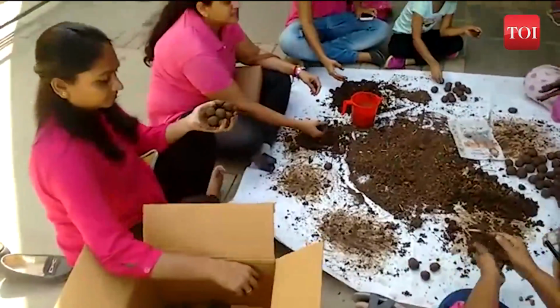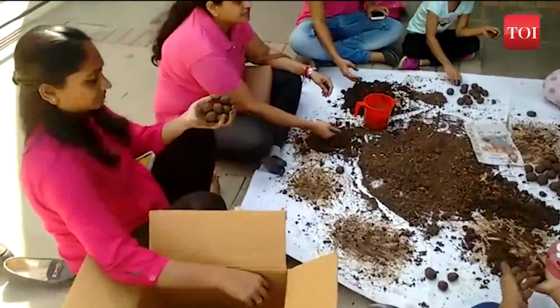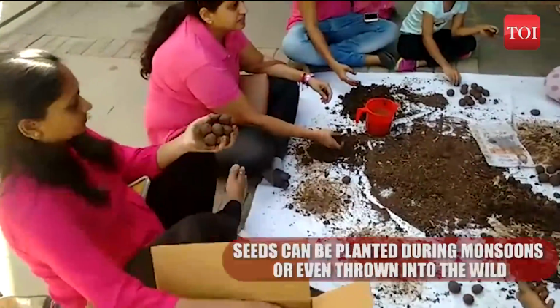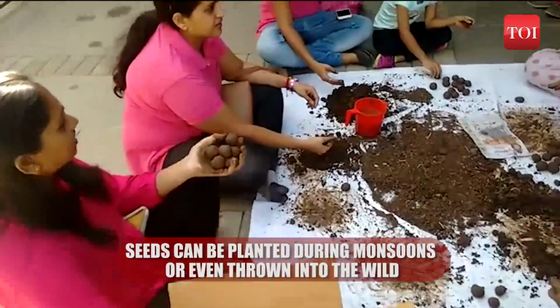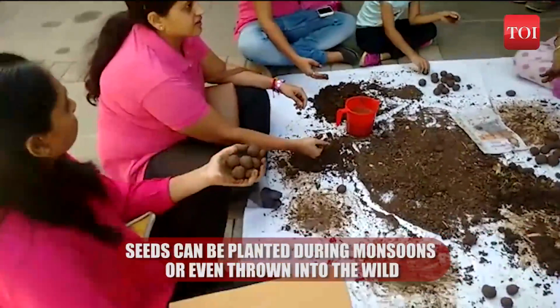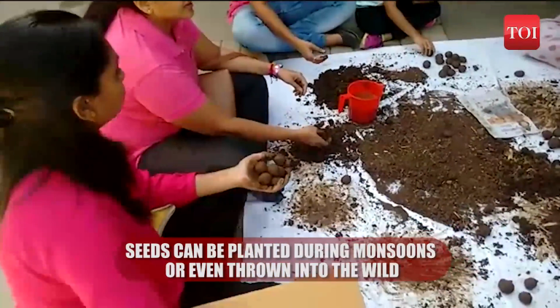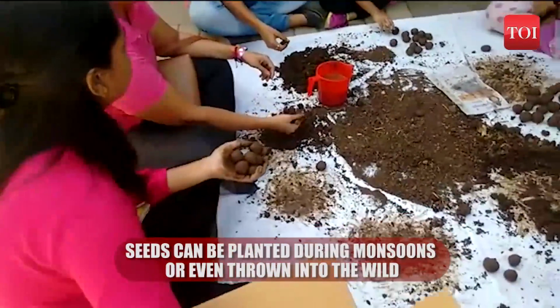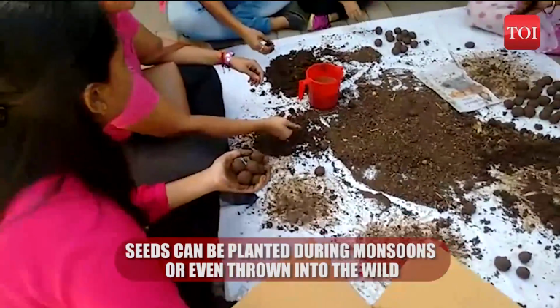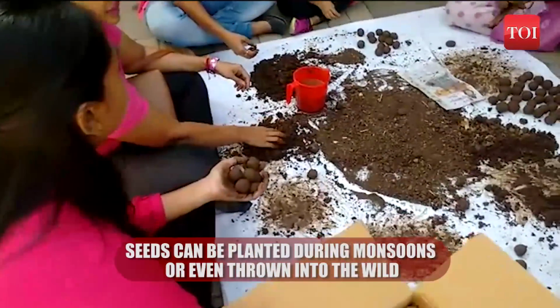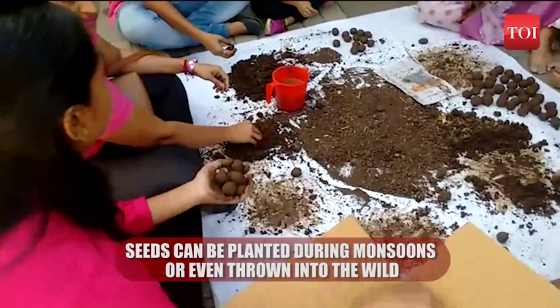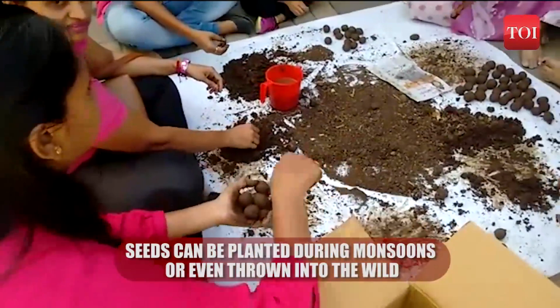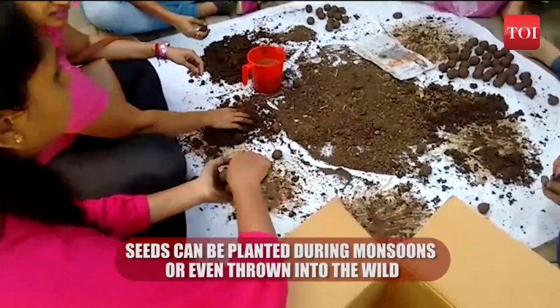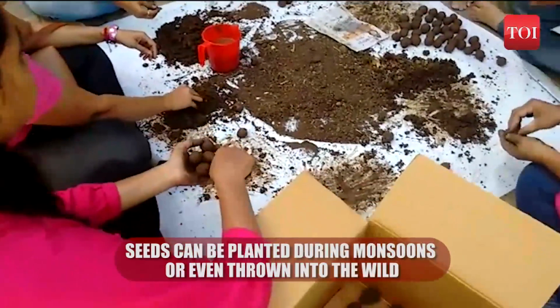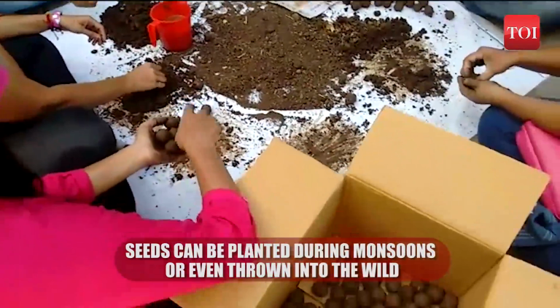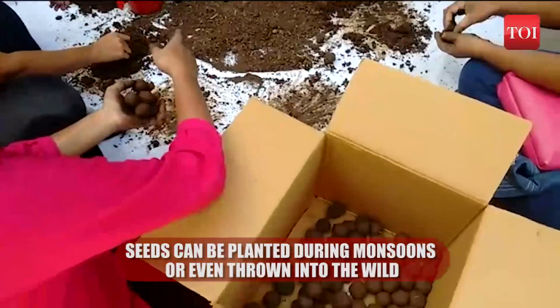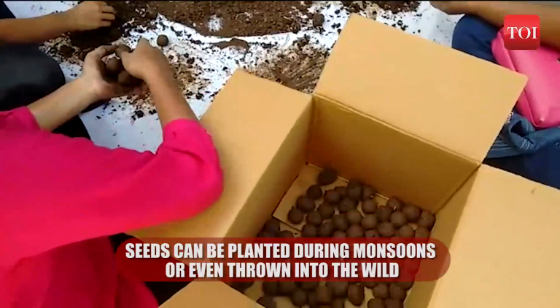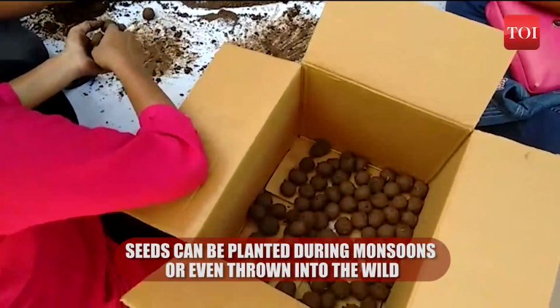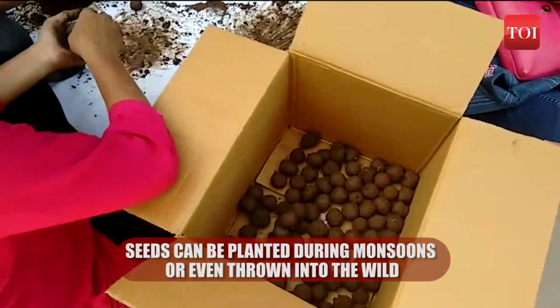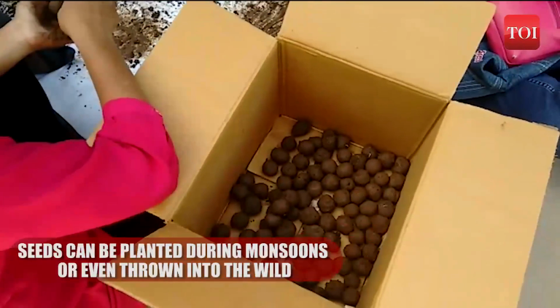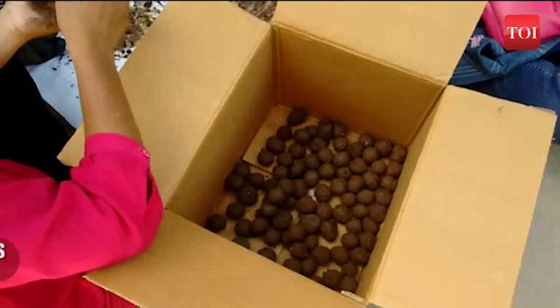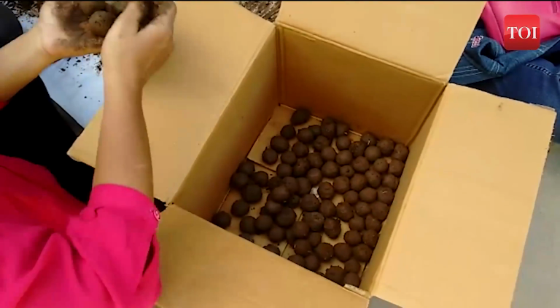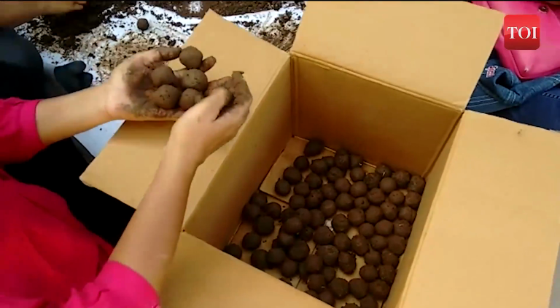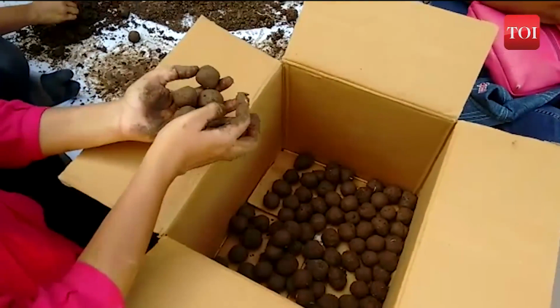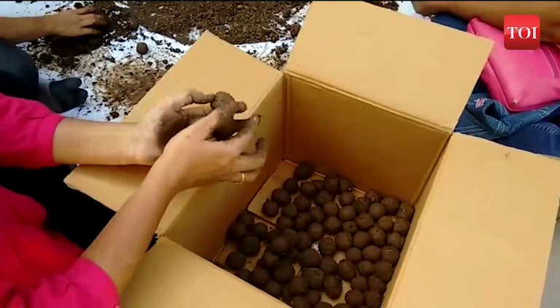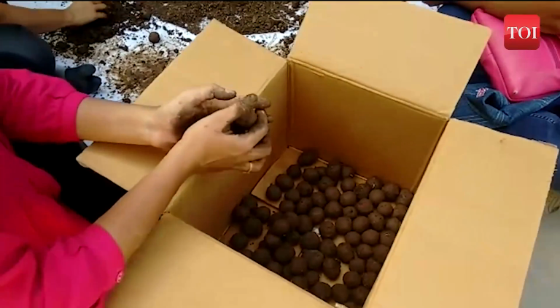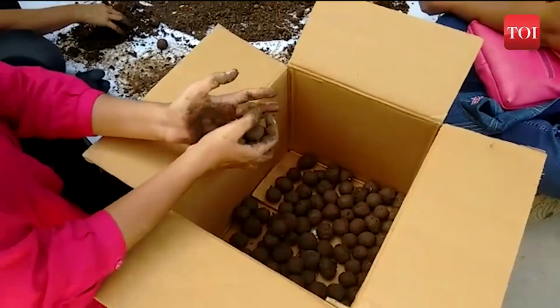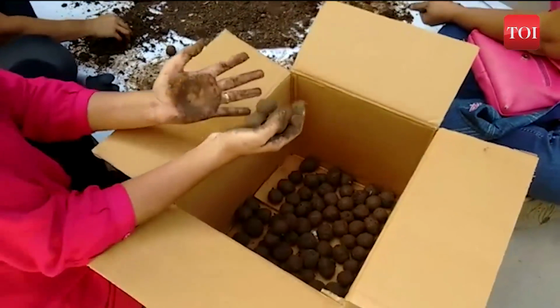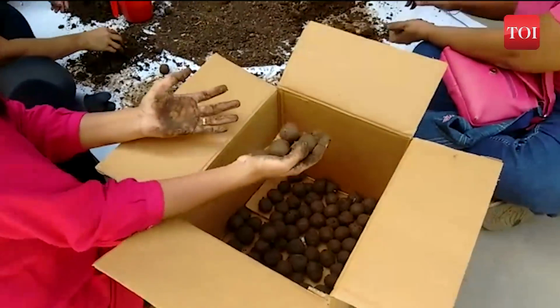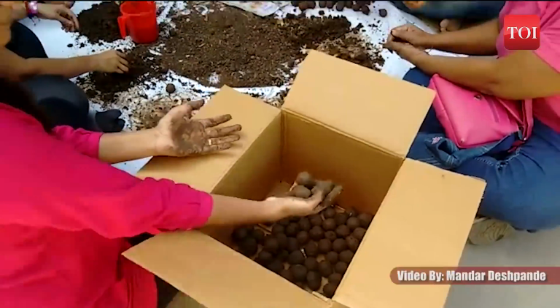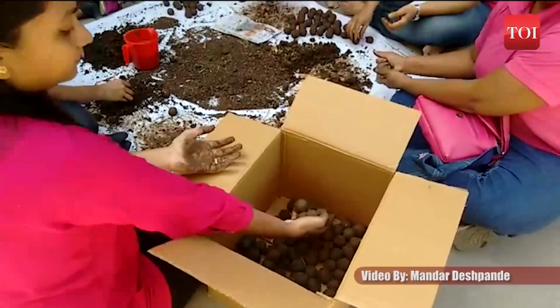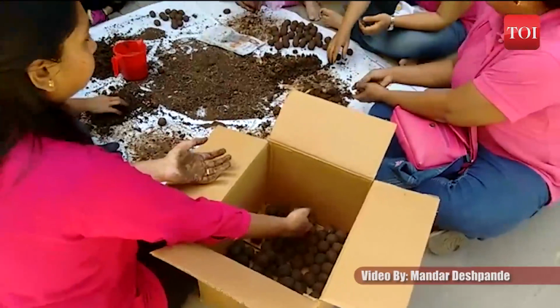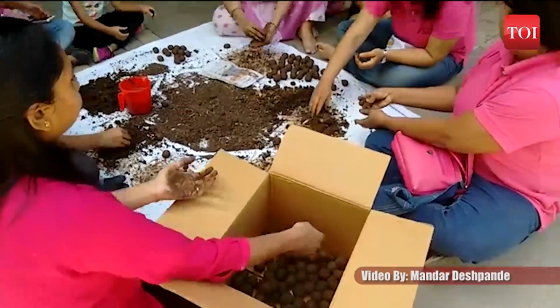People can then plant the seed balls during the monsoons, or even throw them in the wild, where the seeds will germinate and turn into a new plant.